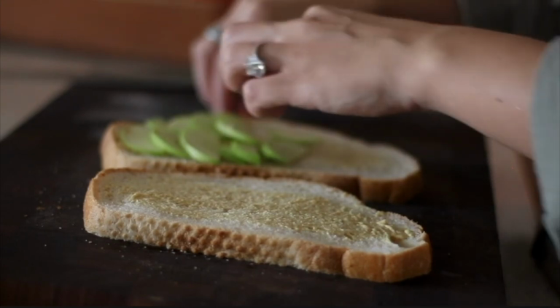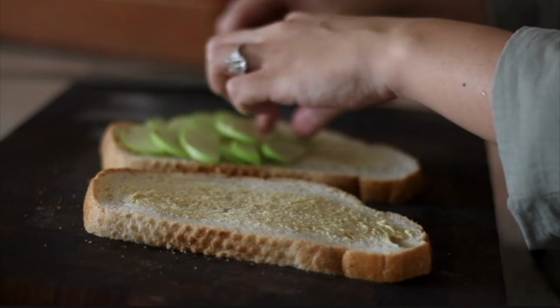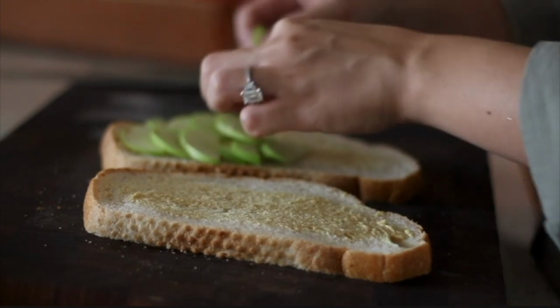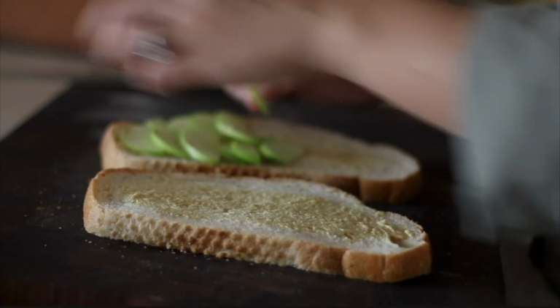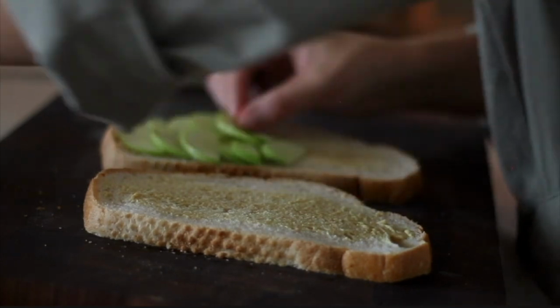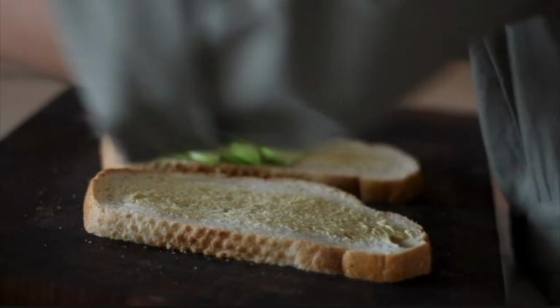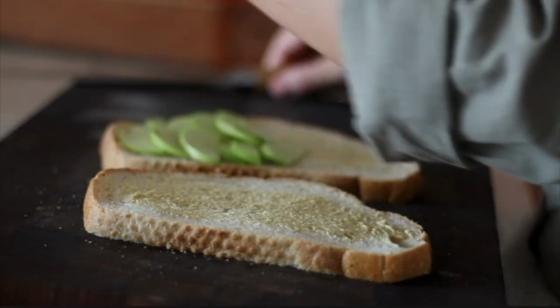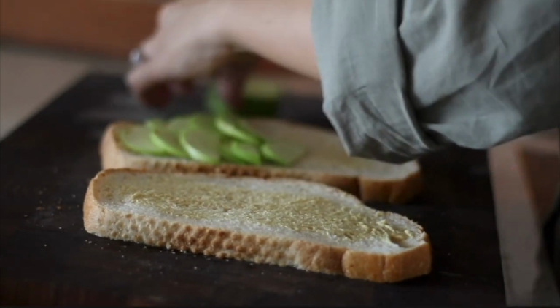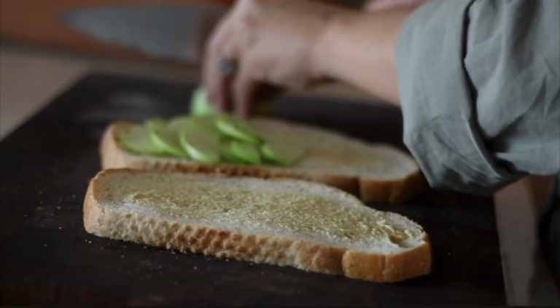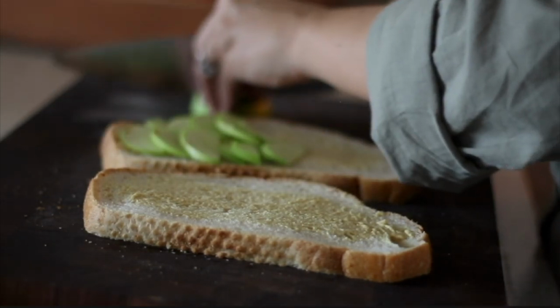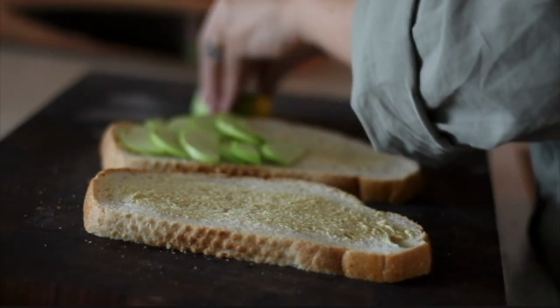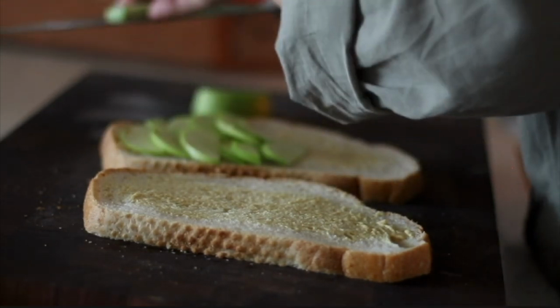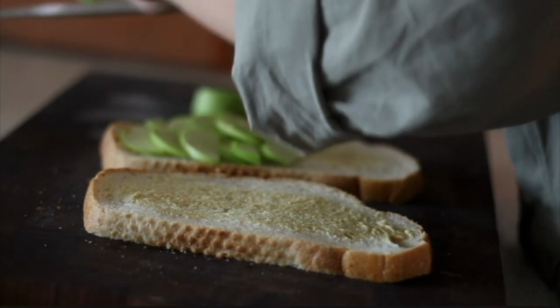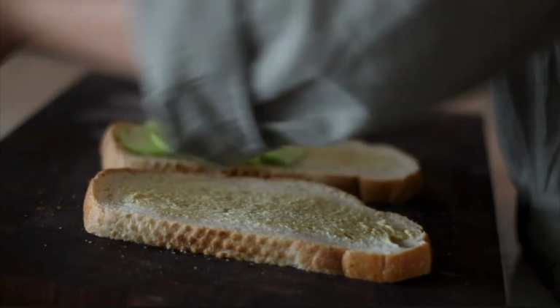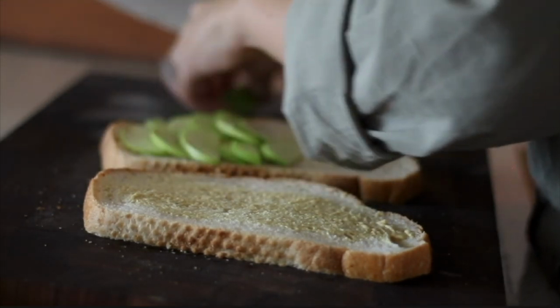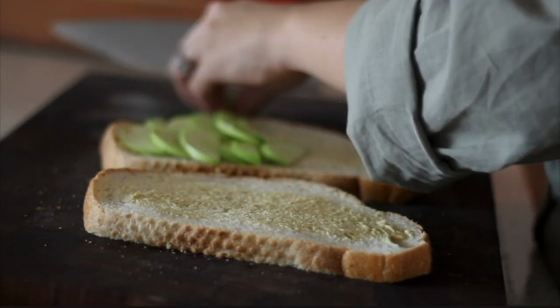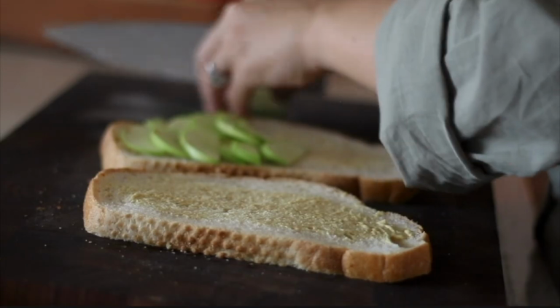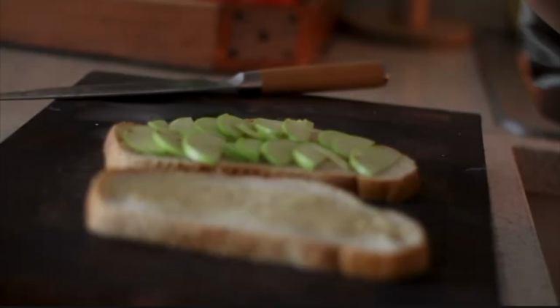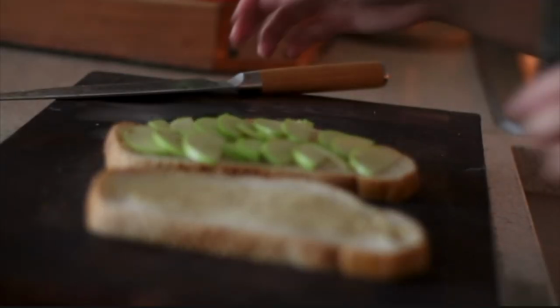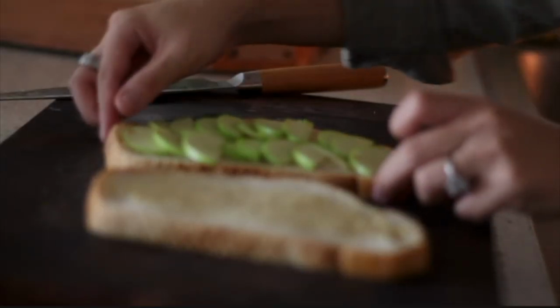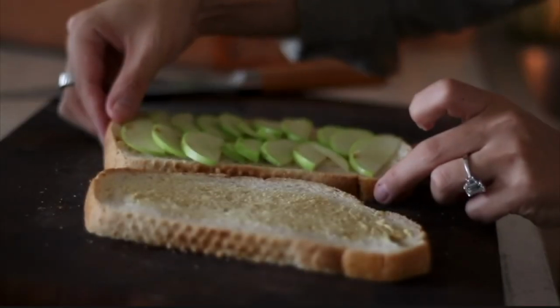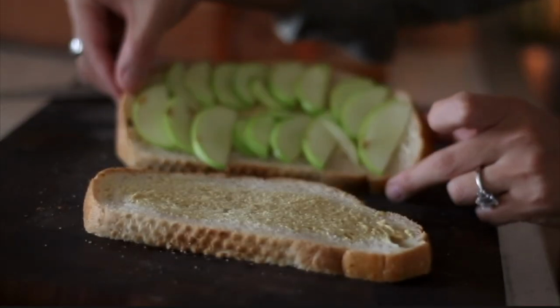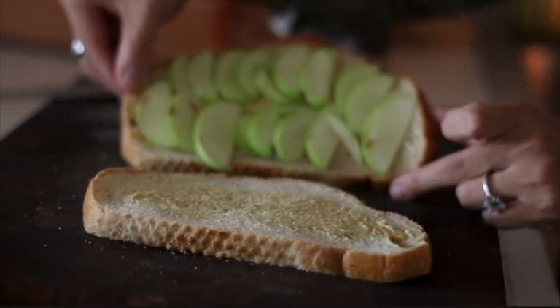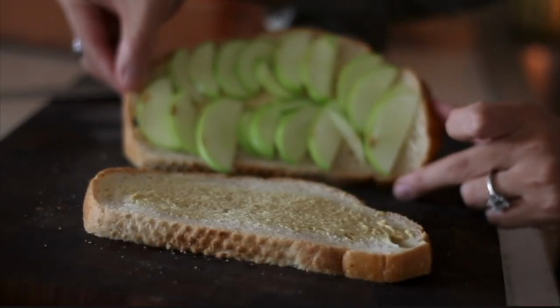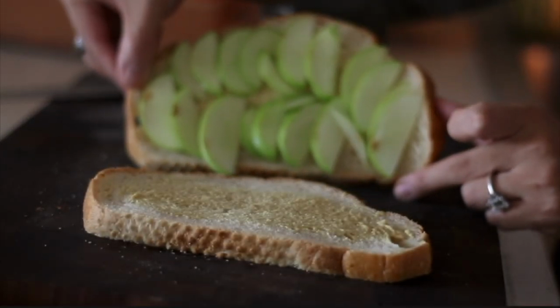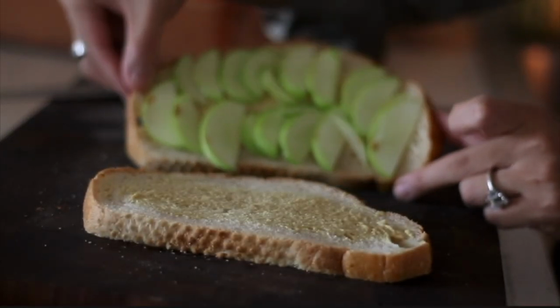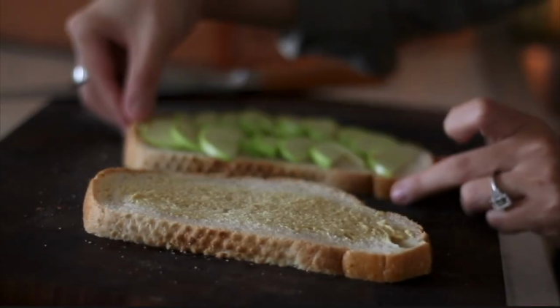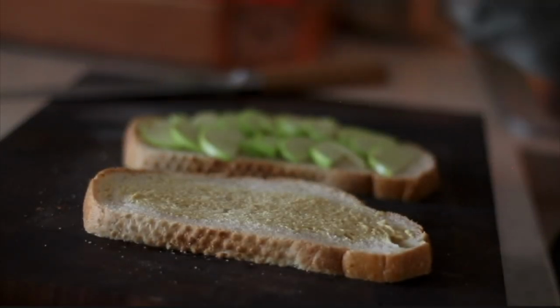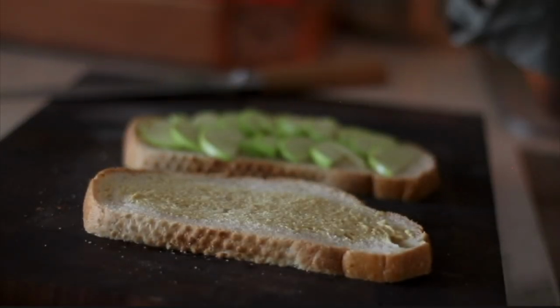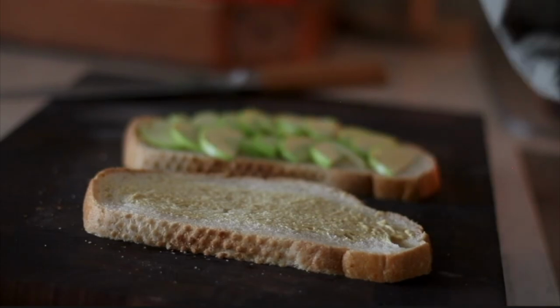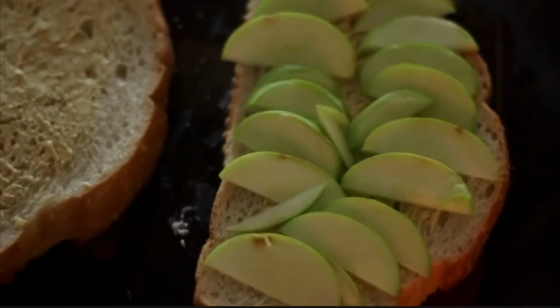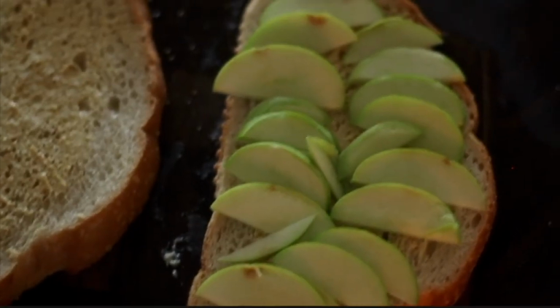This vlog is focusing all about the transition into fall. As you can see, I picked up some of the mini gourds from Trader Joe's and just dotted those around the apartment.